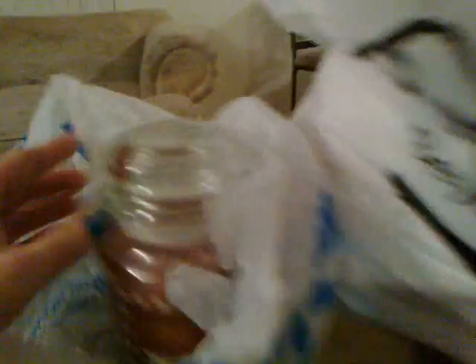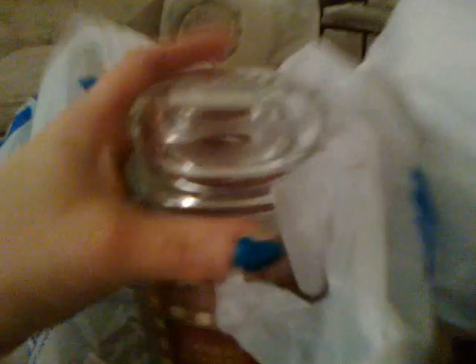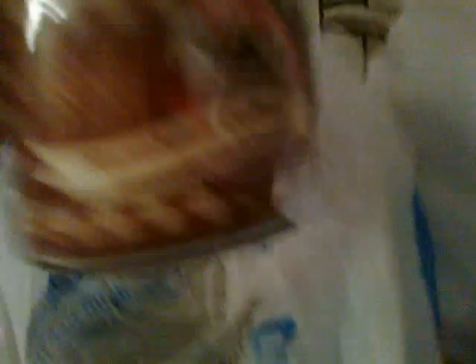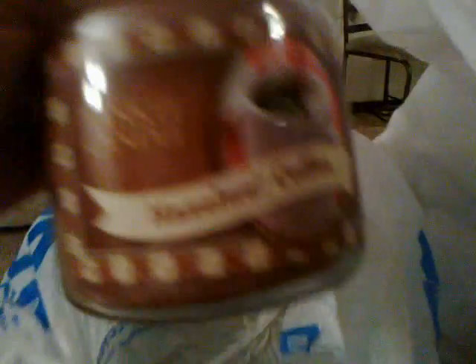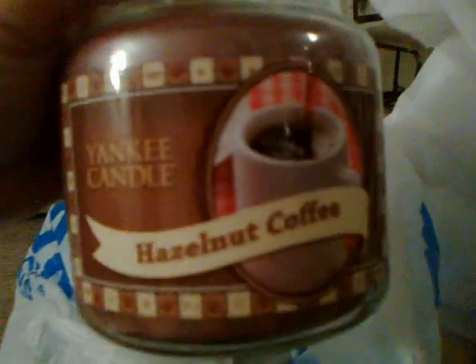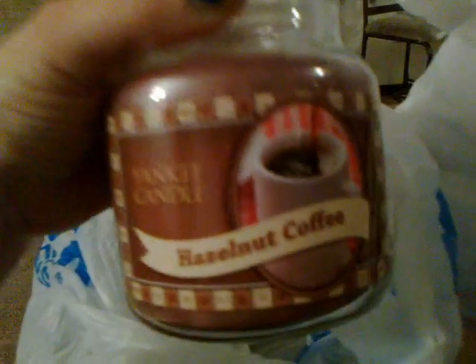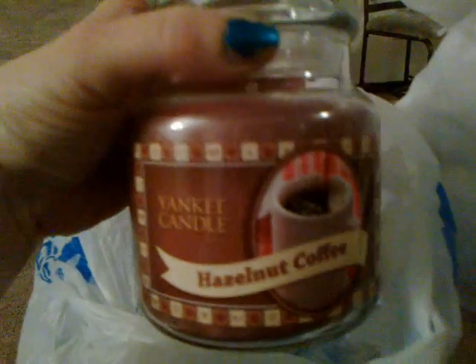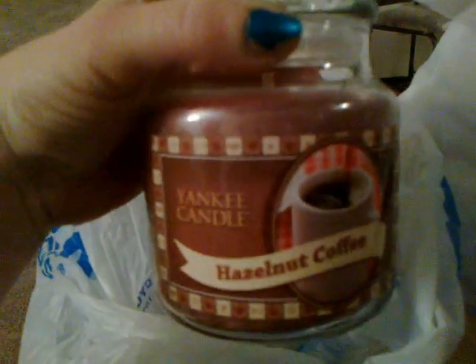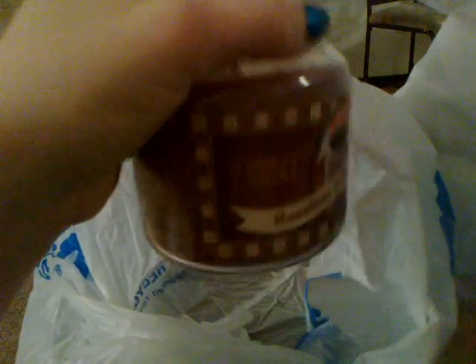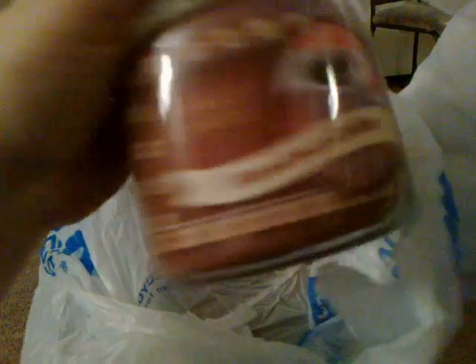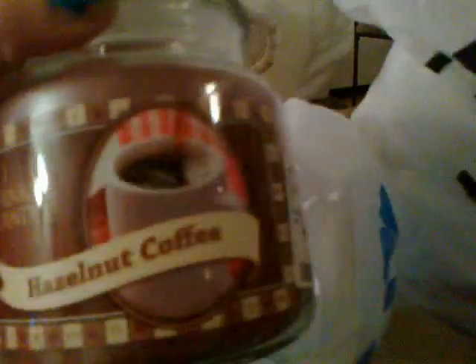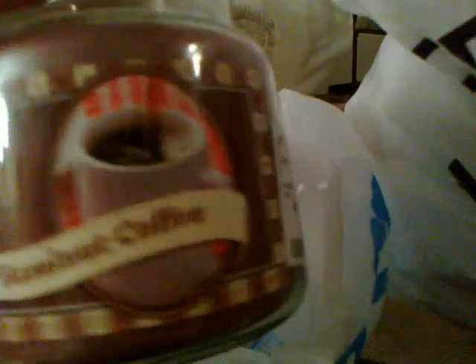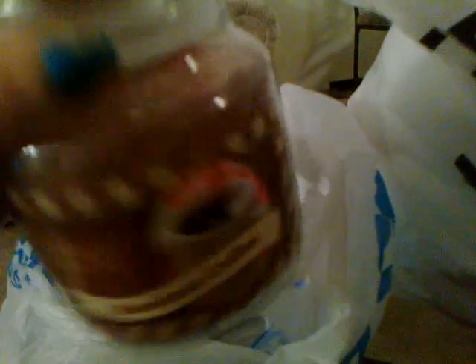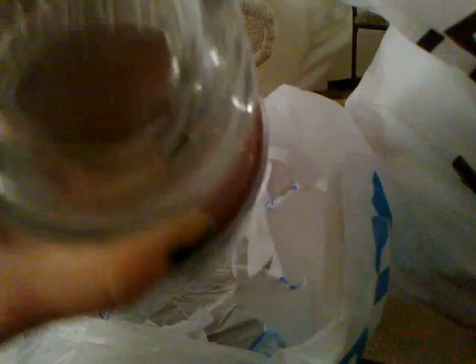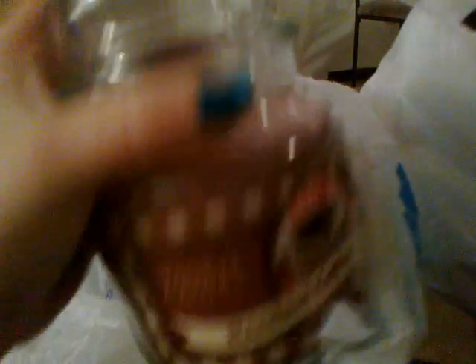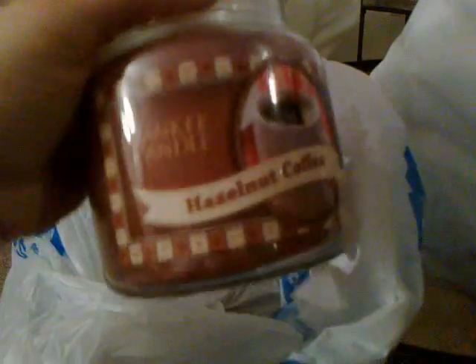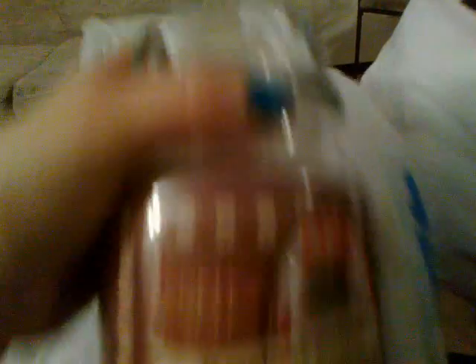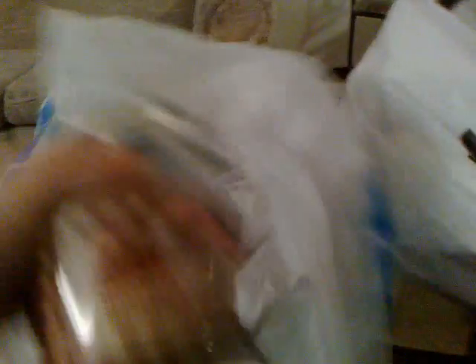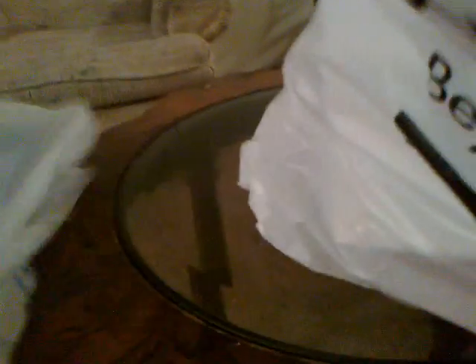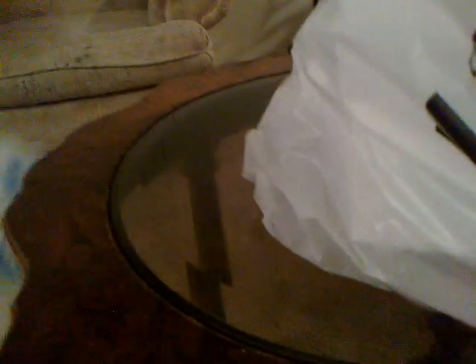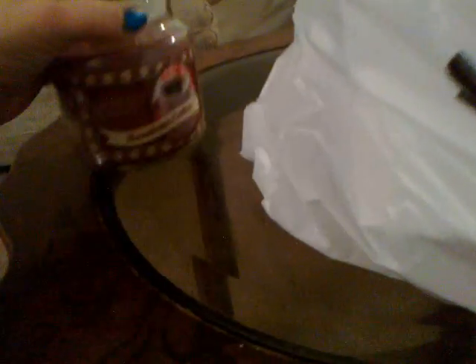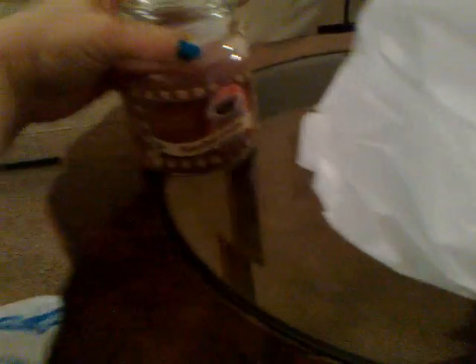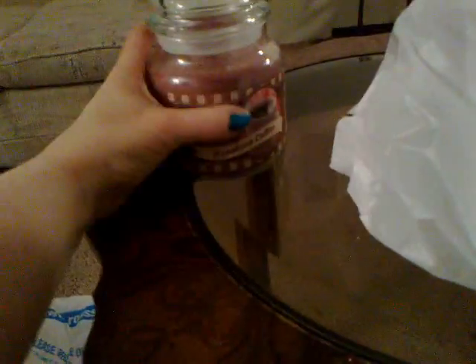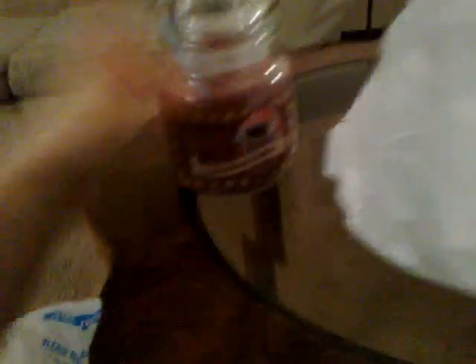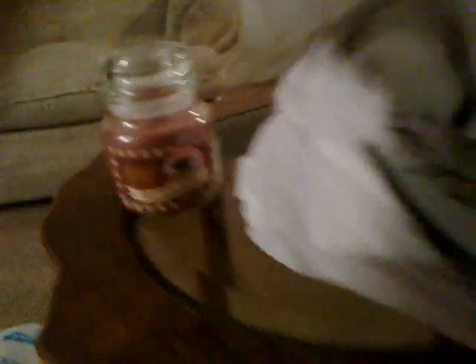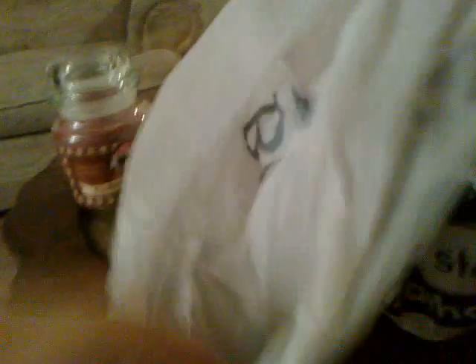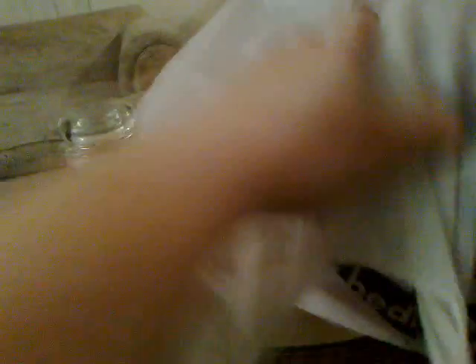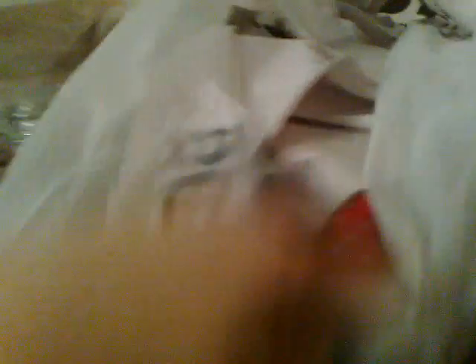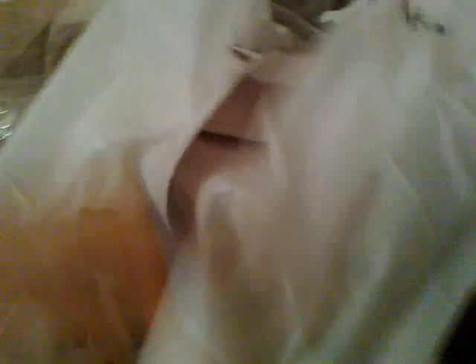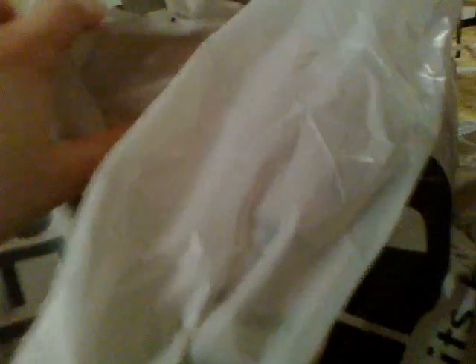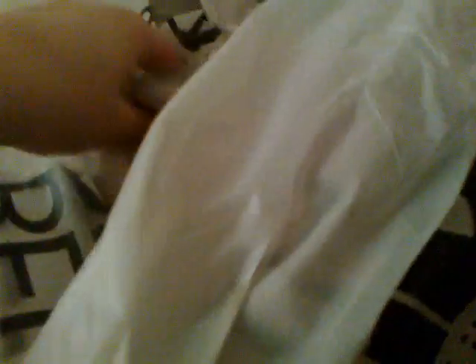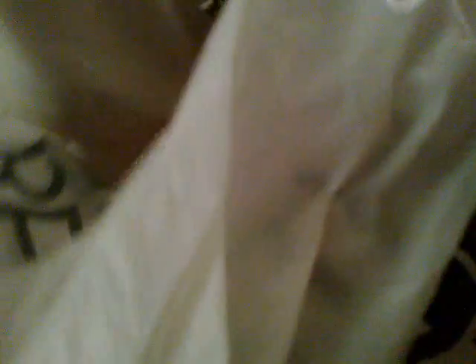At Ross I picked up this hazelnut coffee jar candle. It smells really good, like coffee. It's really nice. I don't drink coffee but I like the scent sometimes.